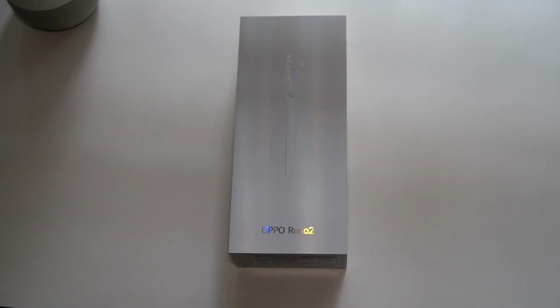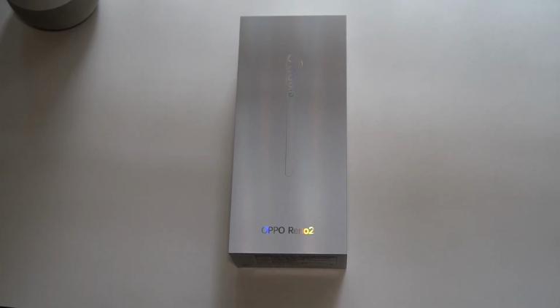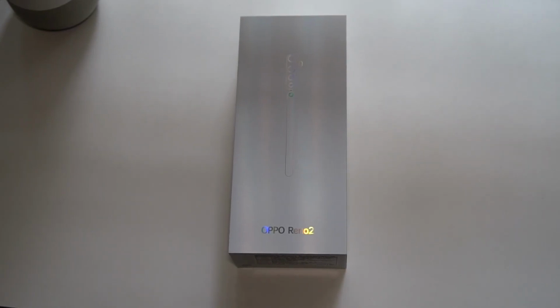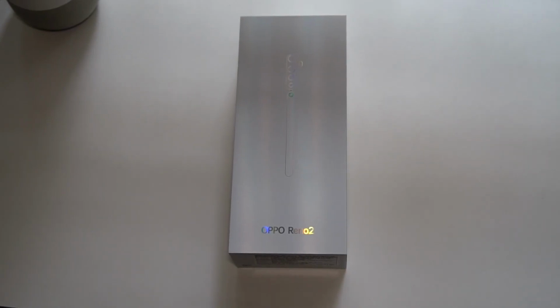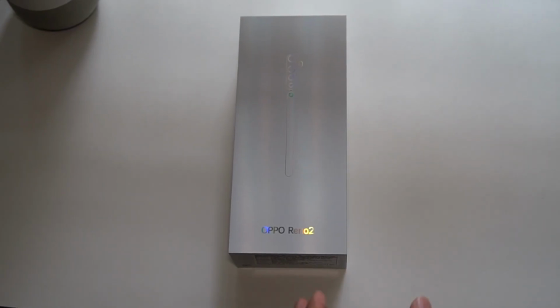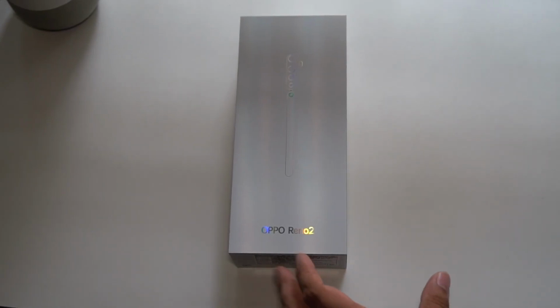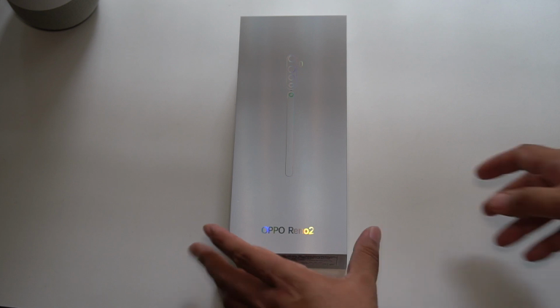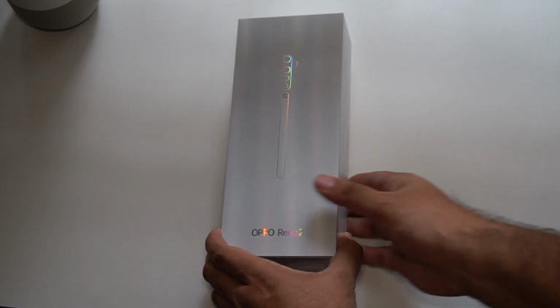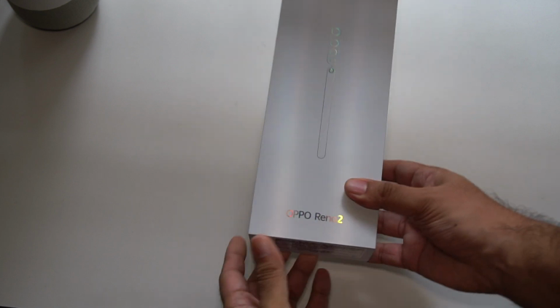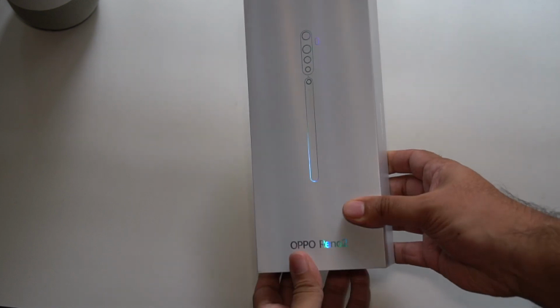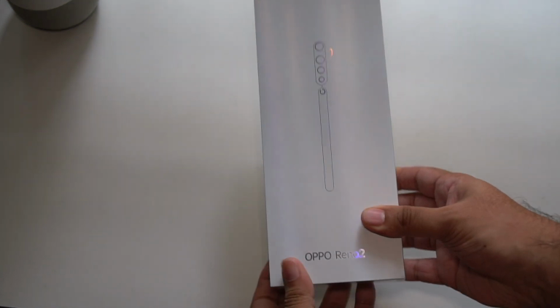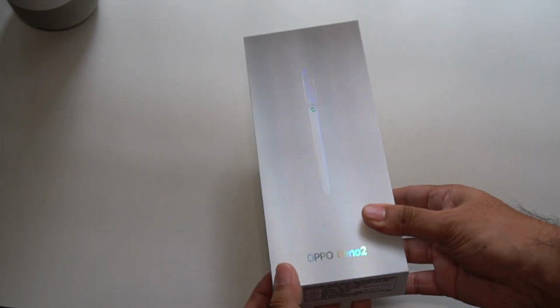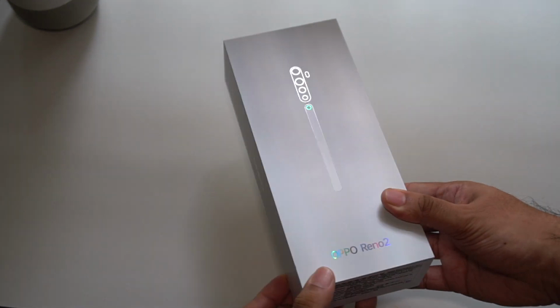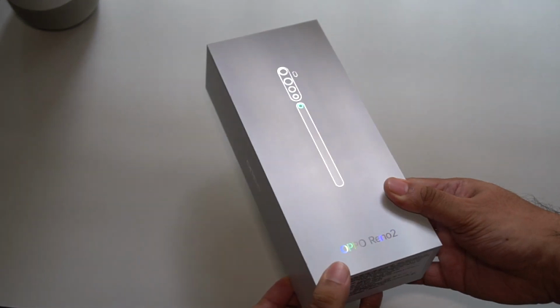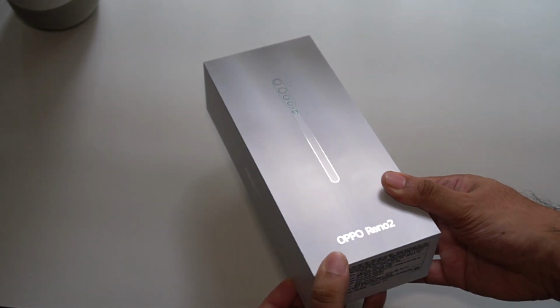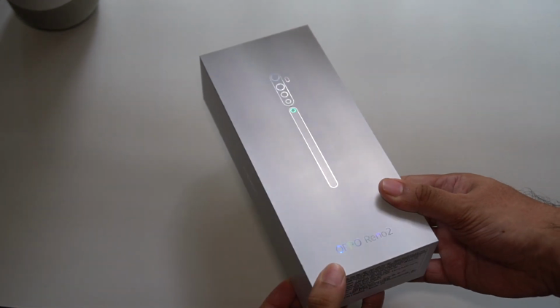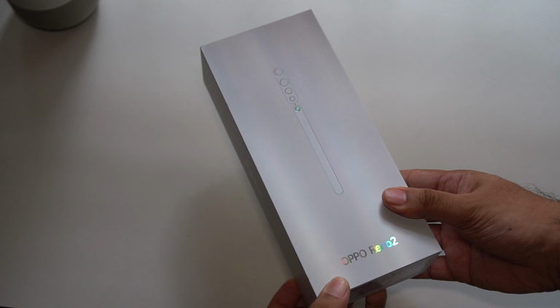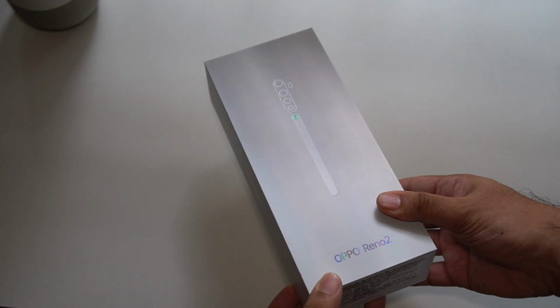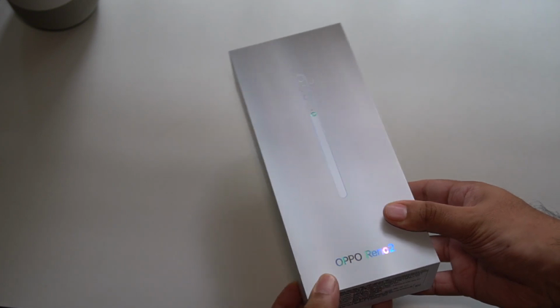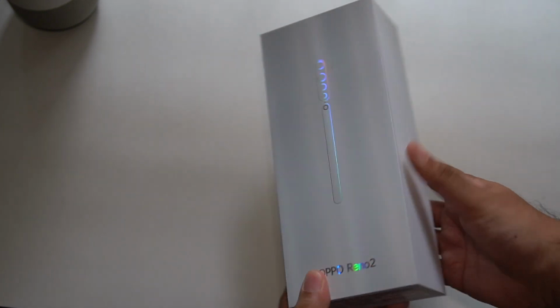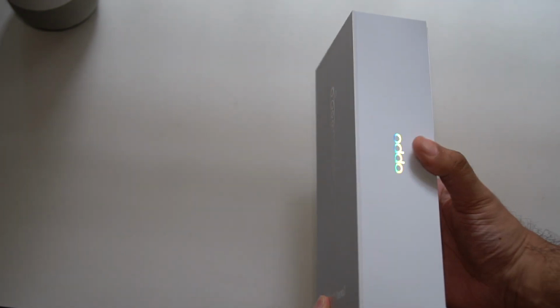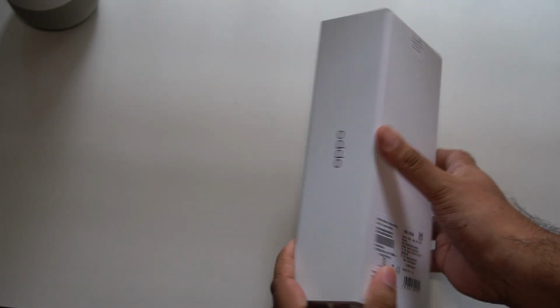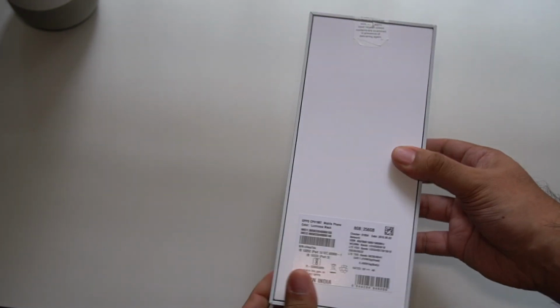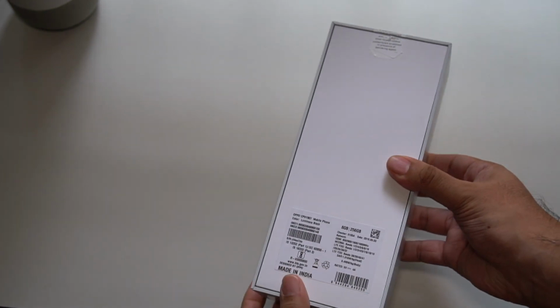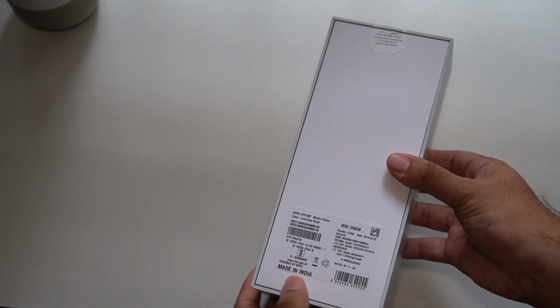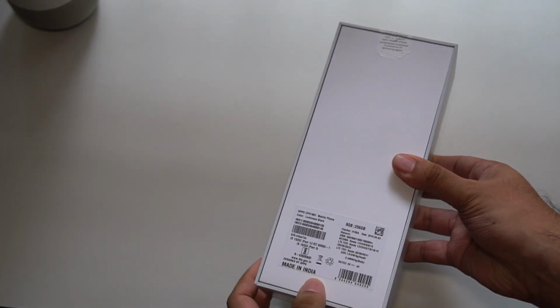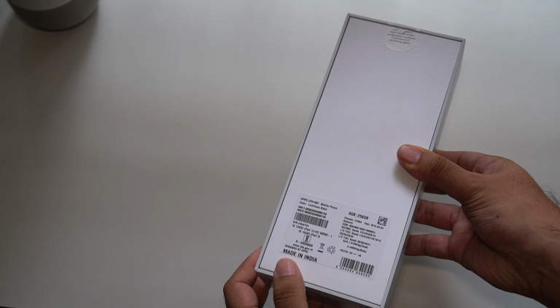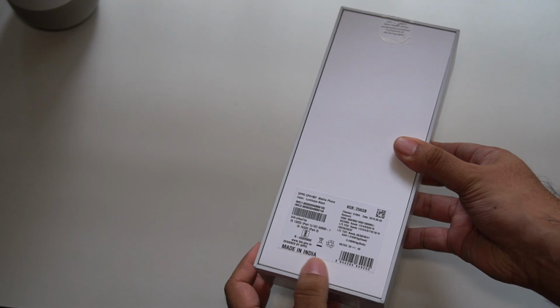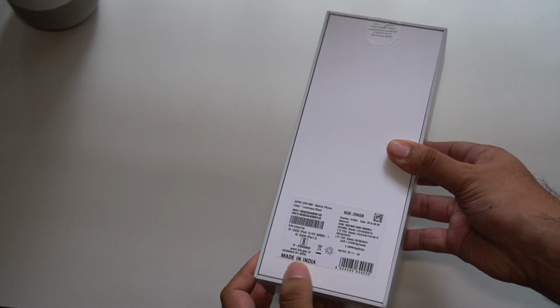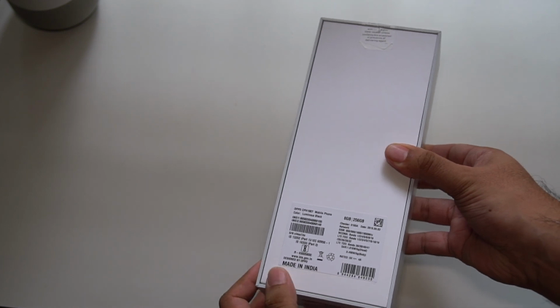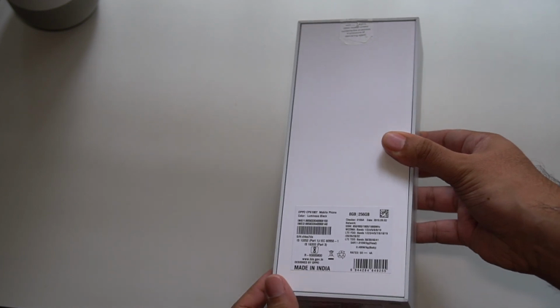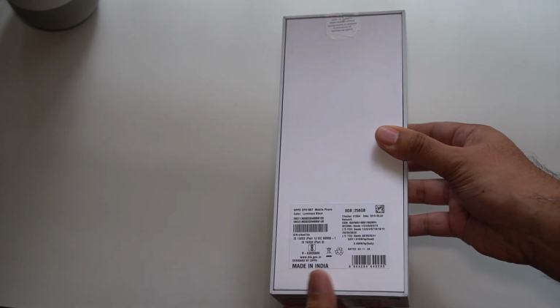Let's open up the box. As you can see, it's a very different box compared to what you usually get with a phone — it's very tall. You can also see at the back that it's very proudly made in India, so that's always nice to see for a phone that you're buying in India.